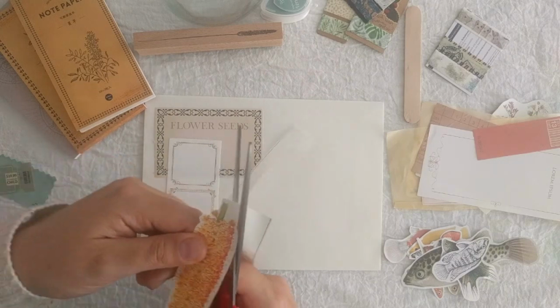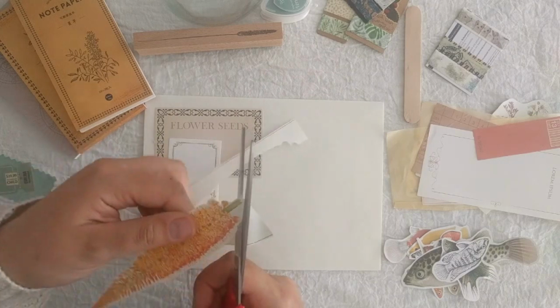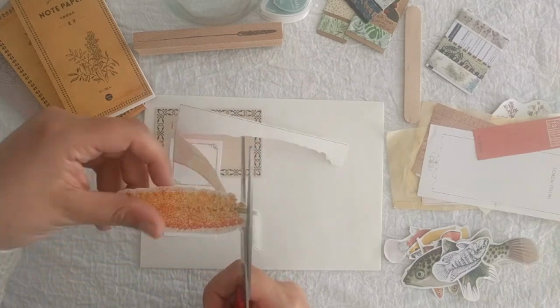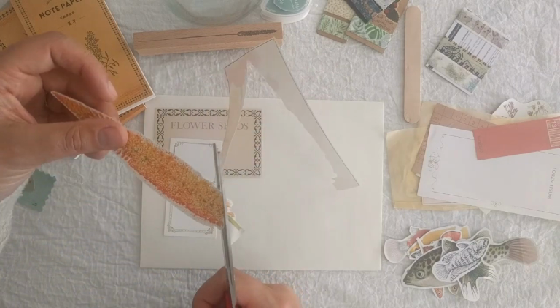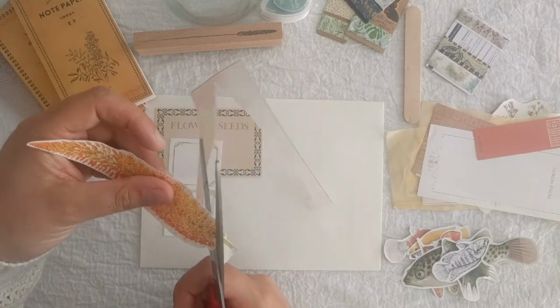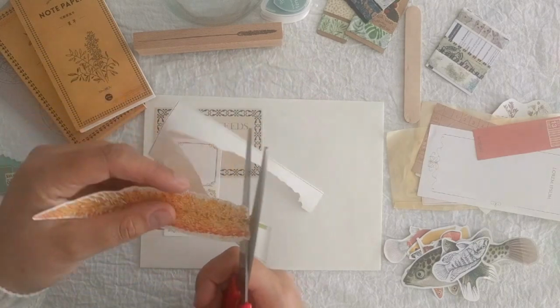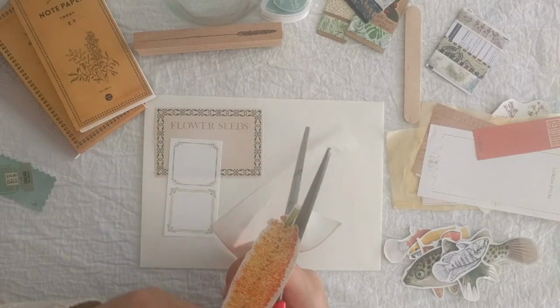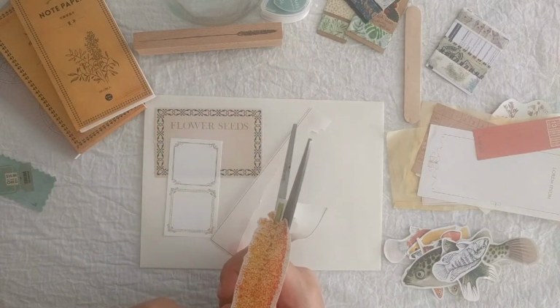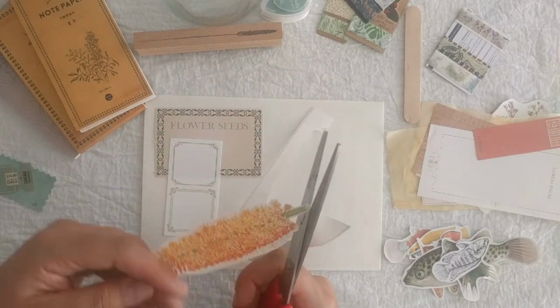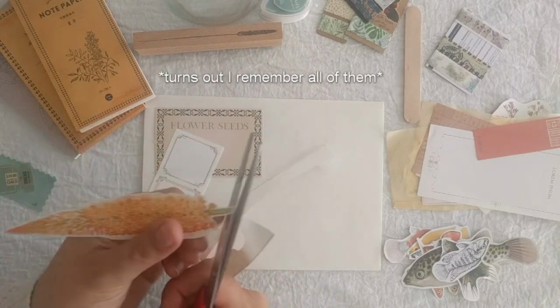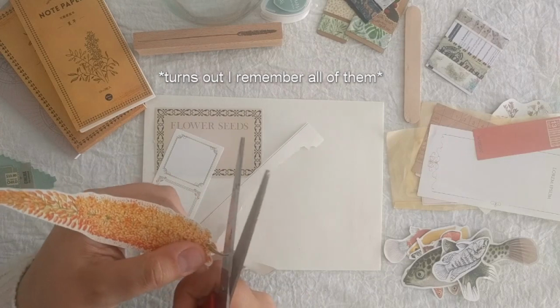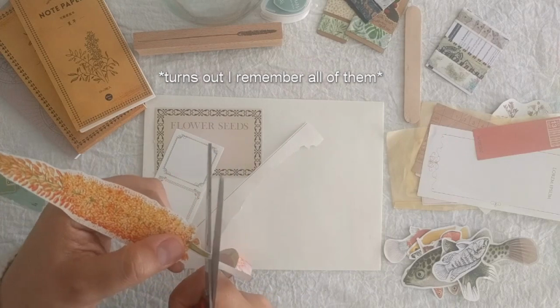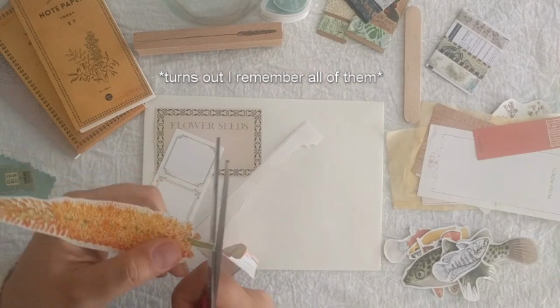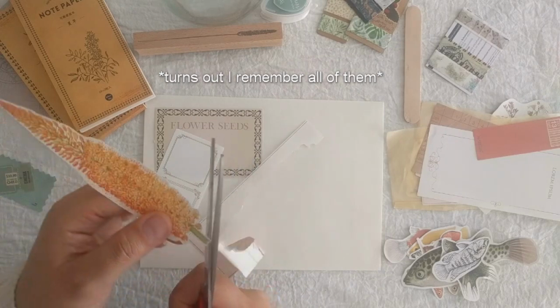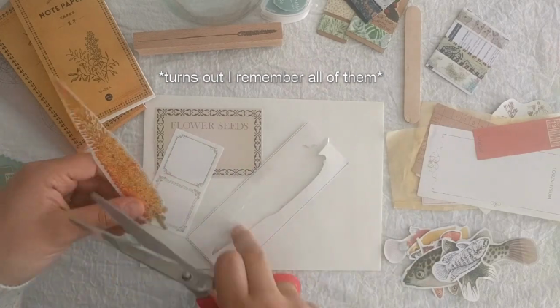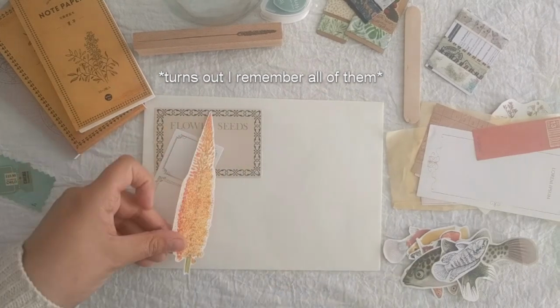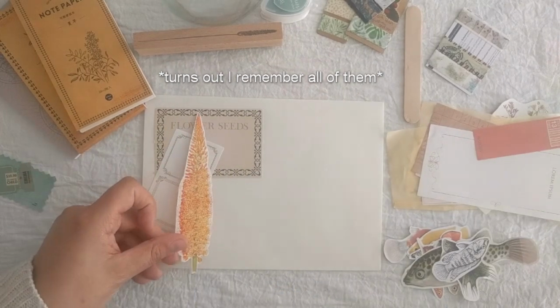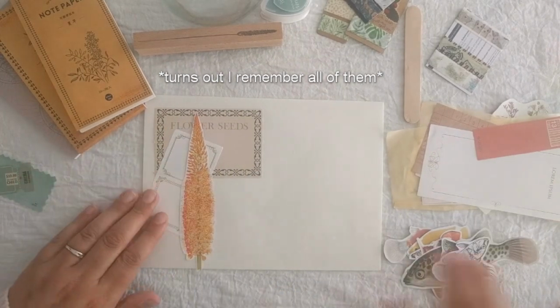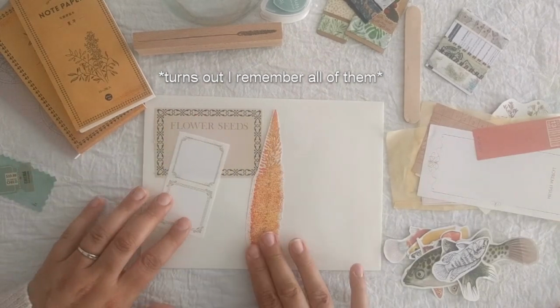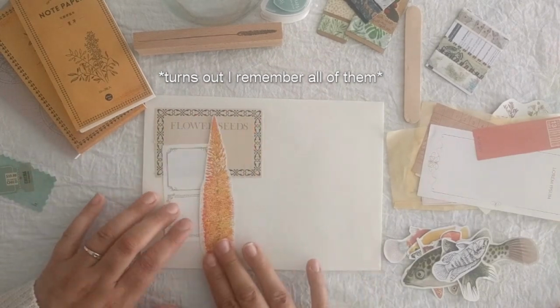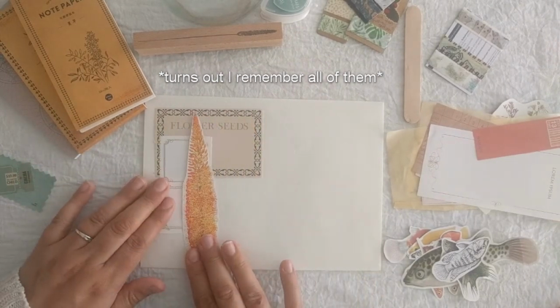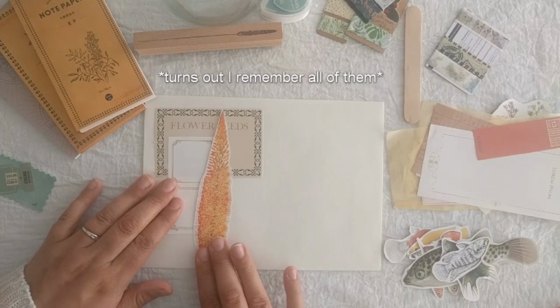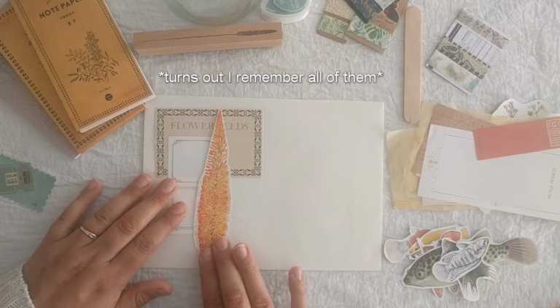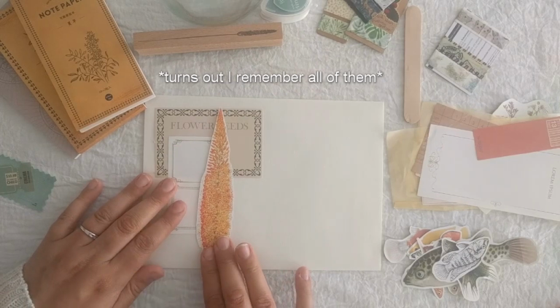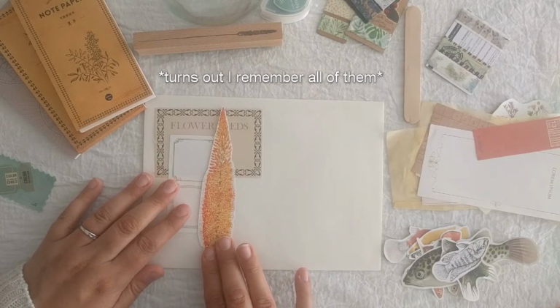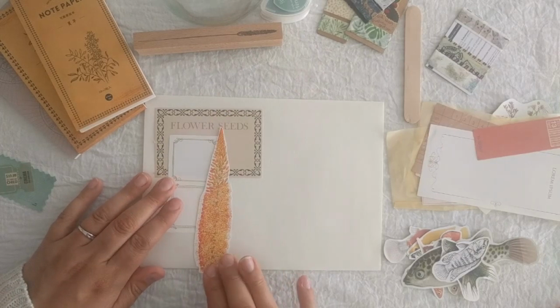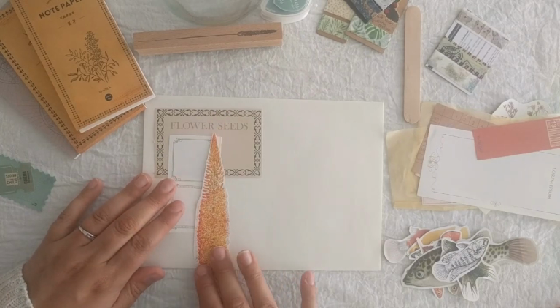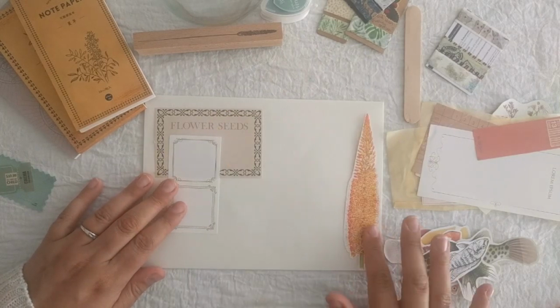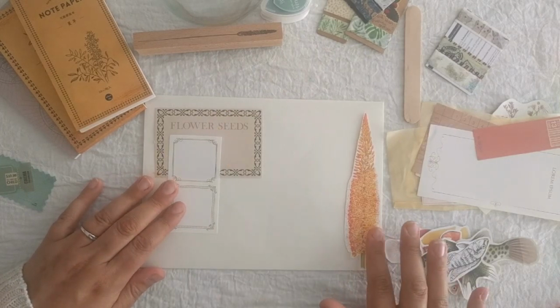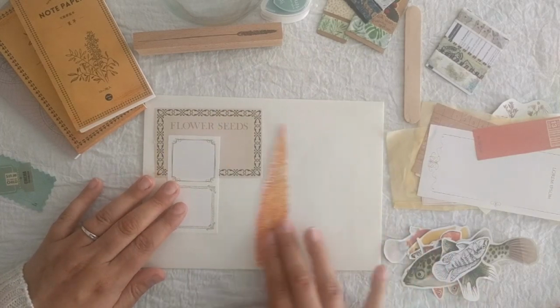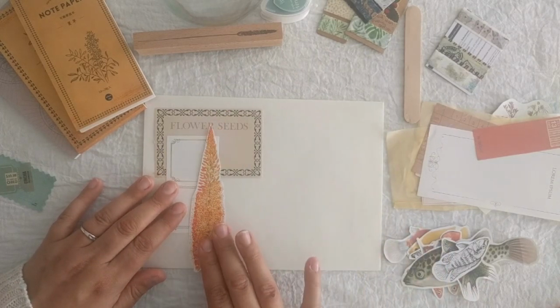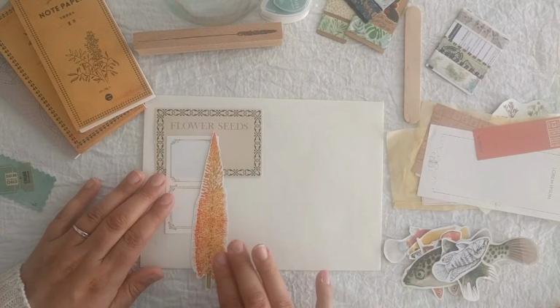It has been quite a while since I have decorated these envelopes, so I don't always remember who I sent this to. I think this one was going to Sweden, or a swap I agreed to on Instagram.